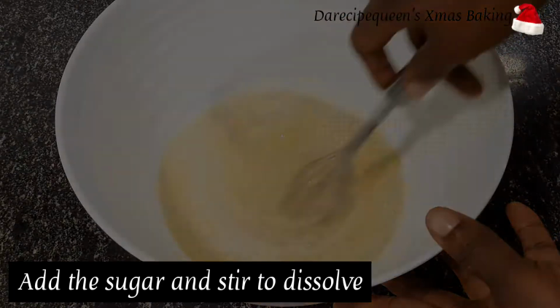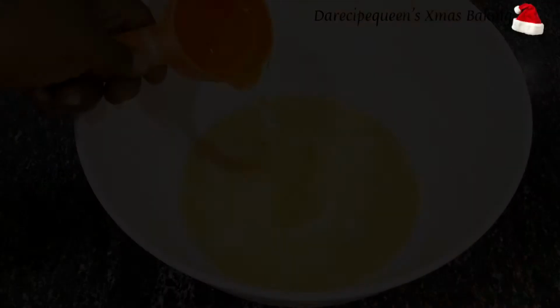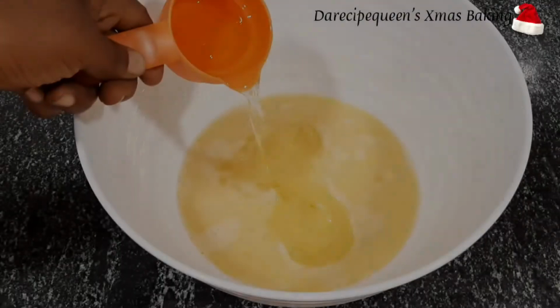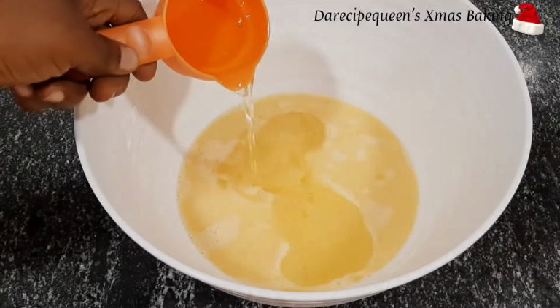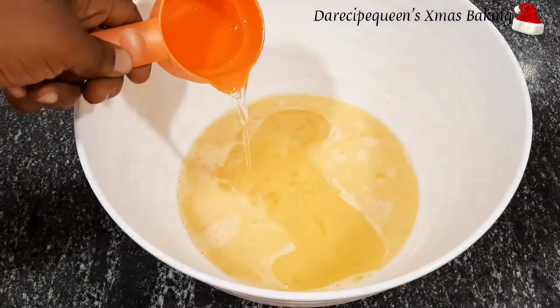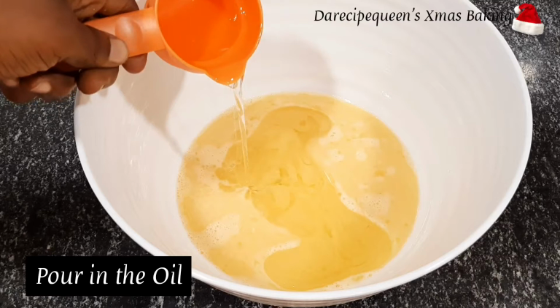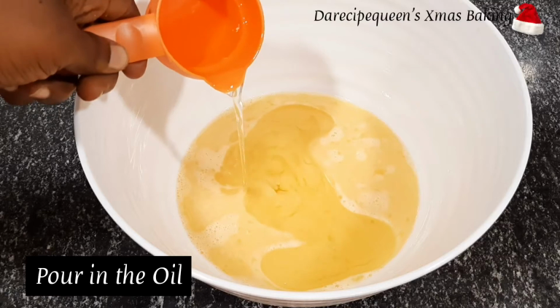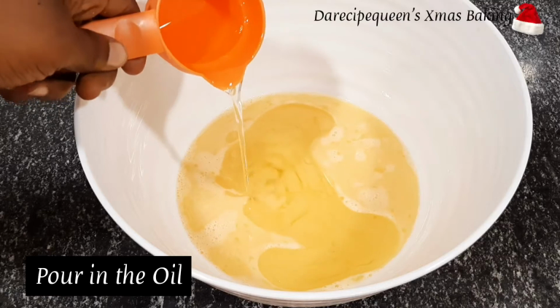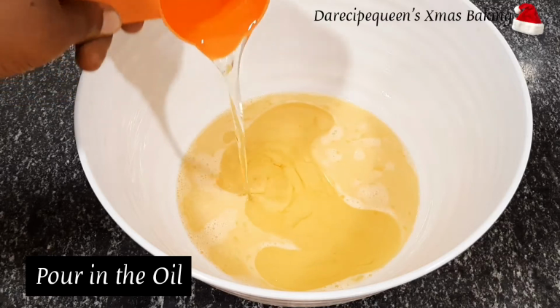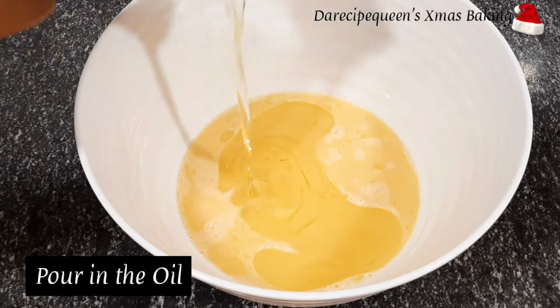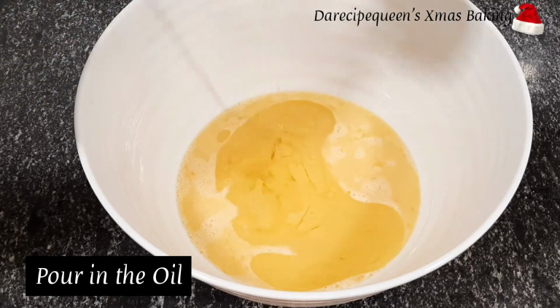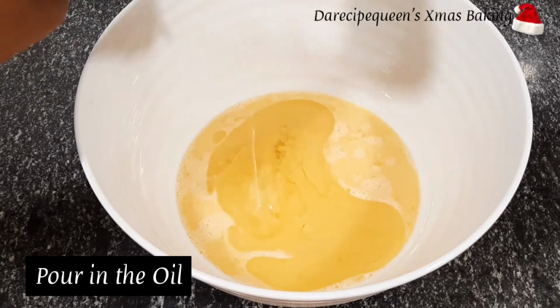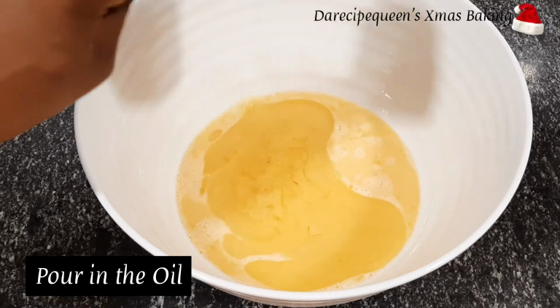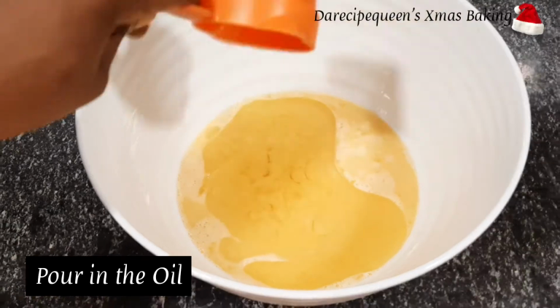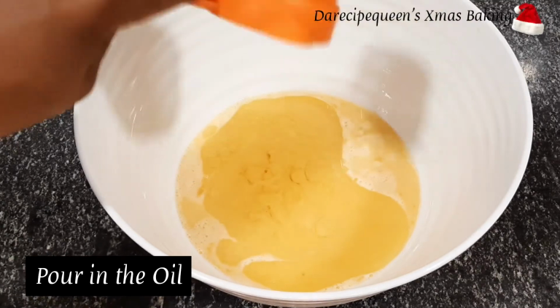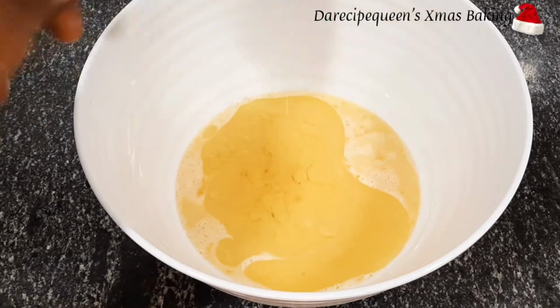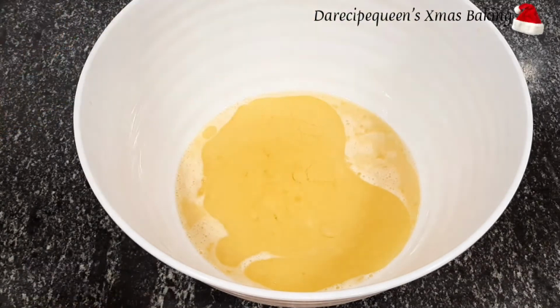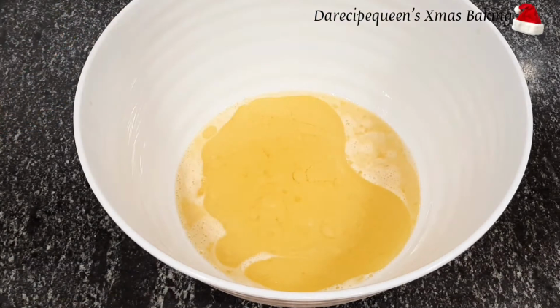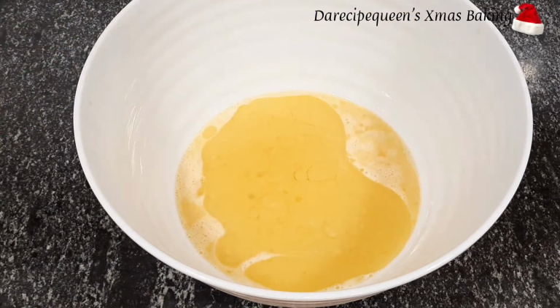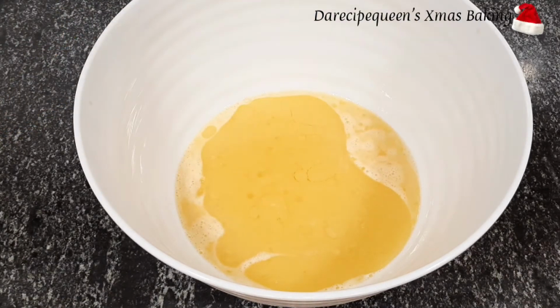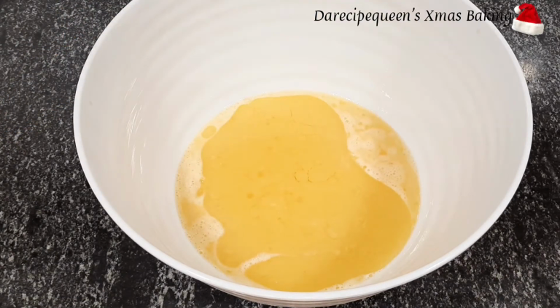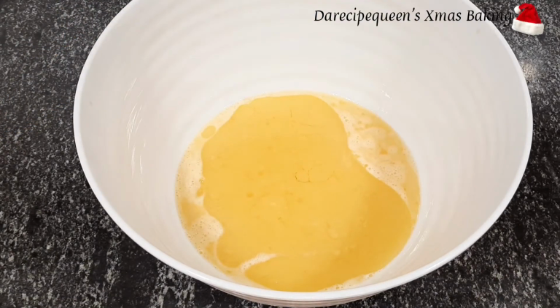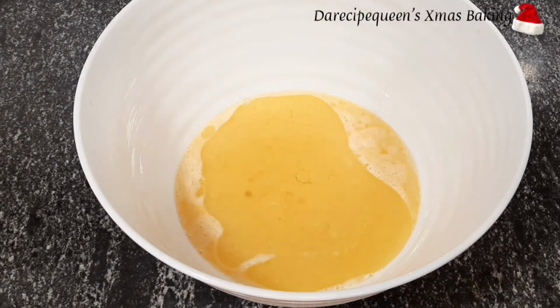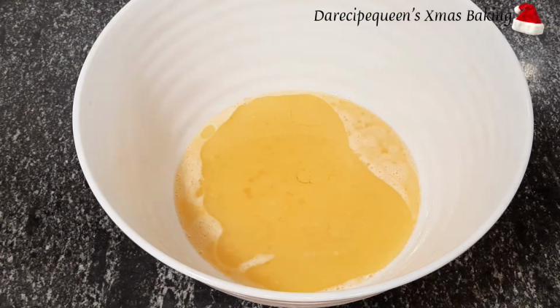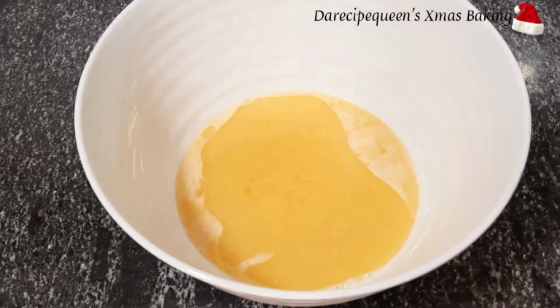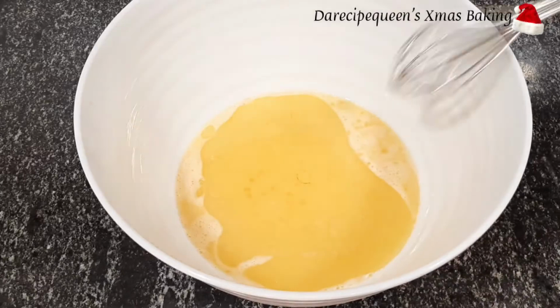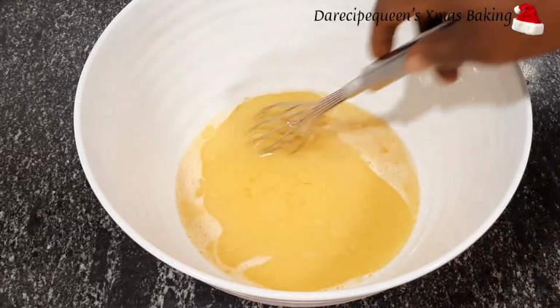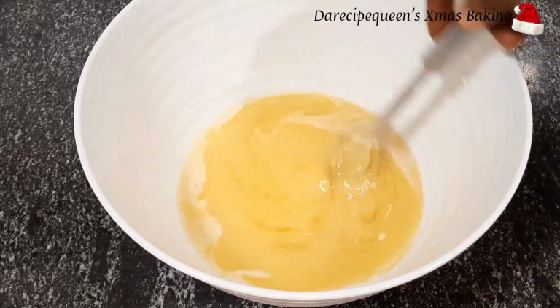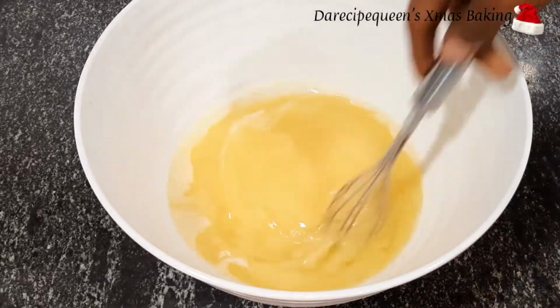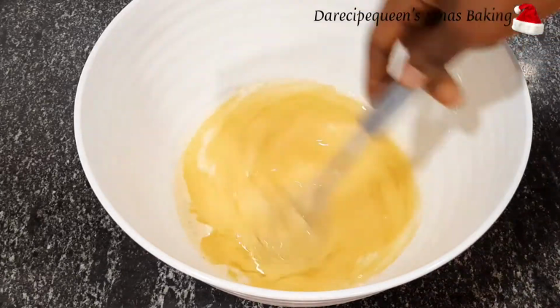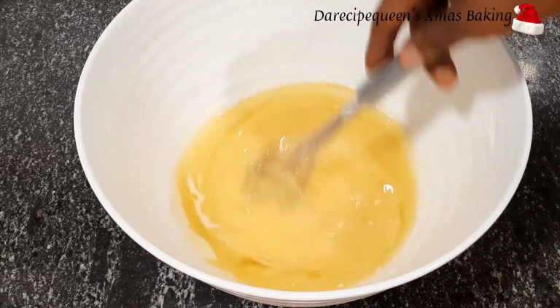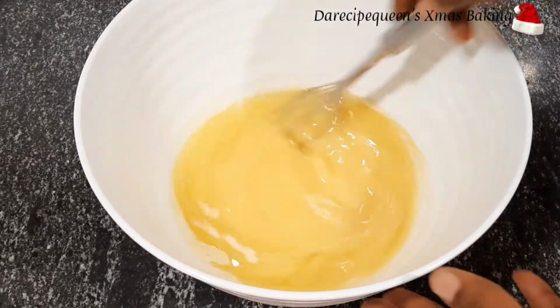It's now time to add my sugar into the mixture as well. As soon as the whole sugar dissolves, pour in the oil and mix thoroughly.